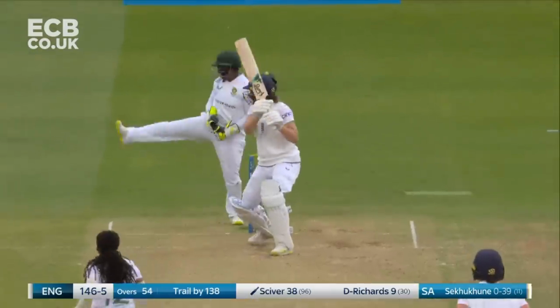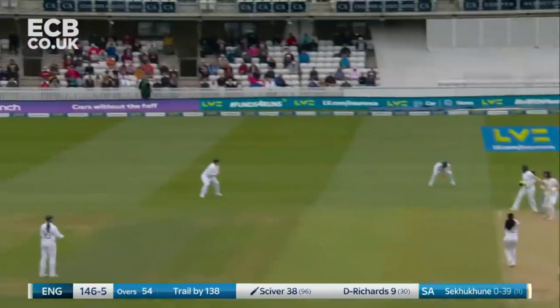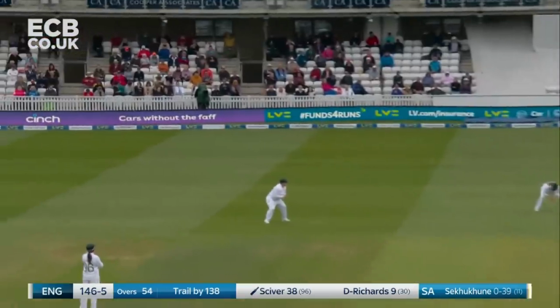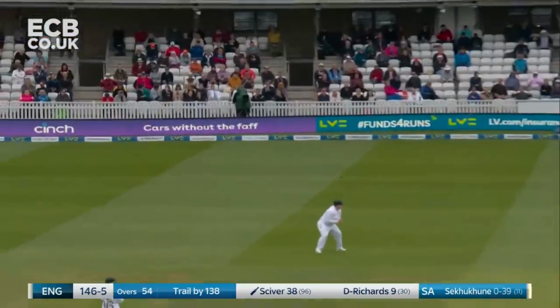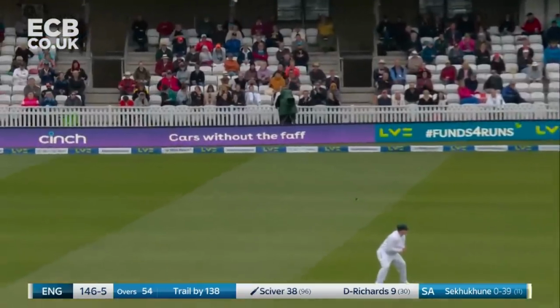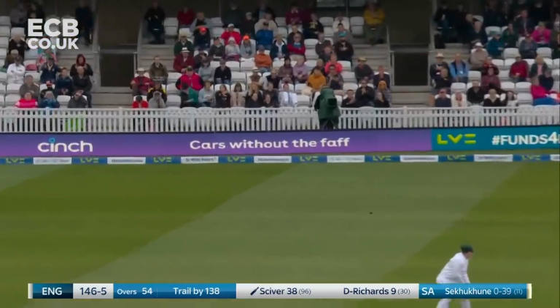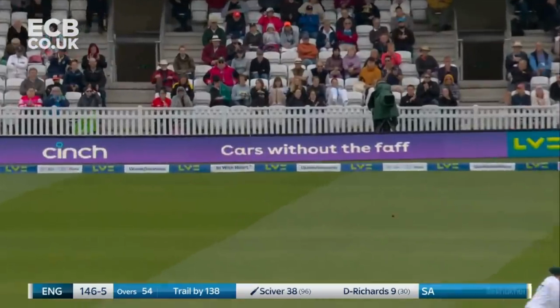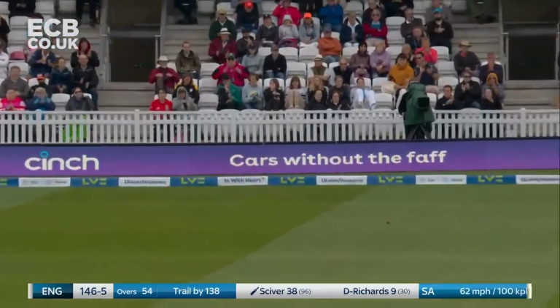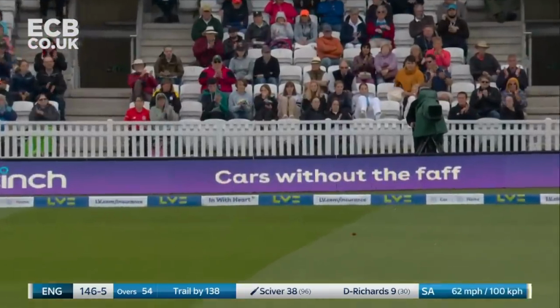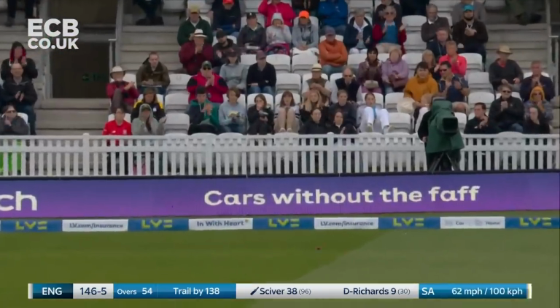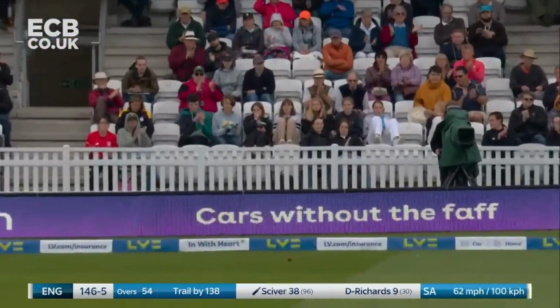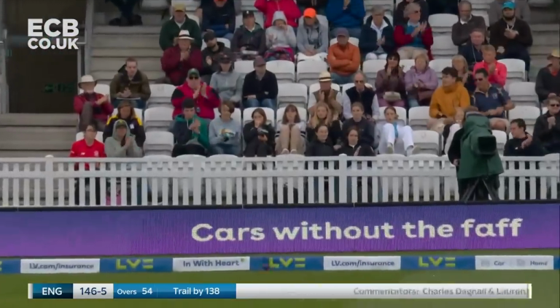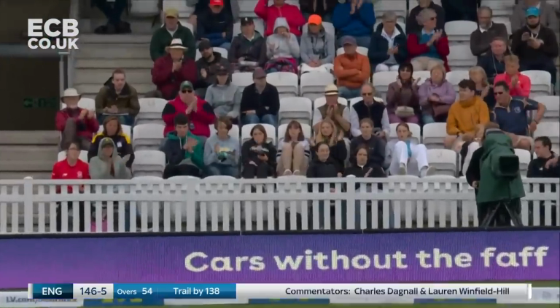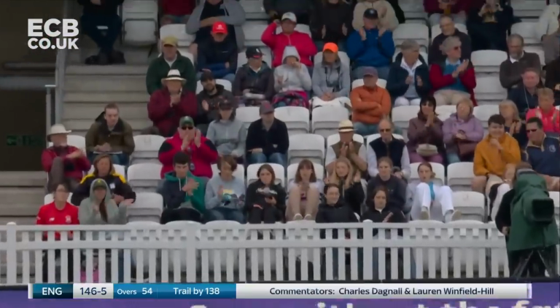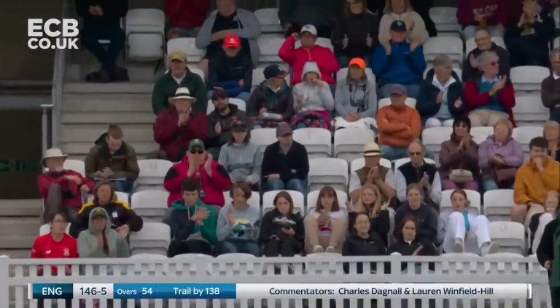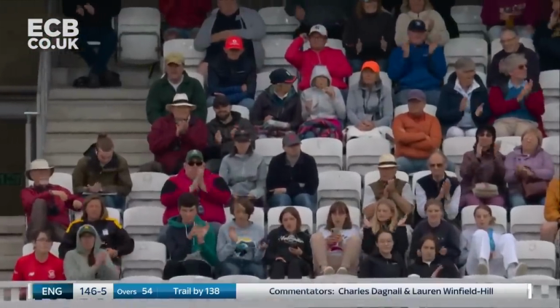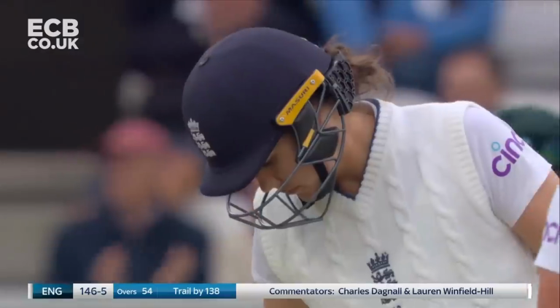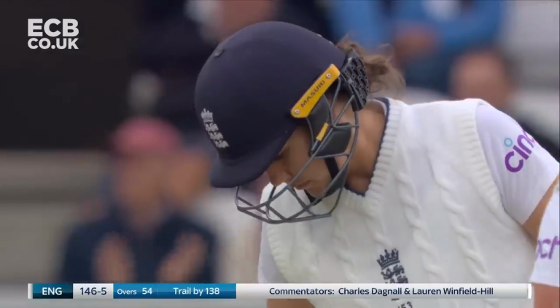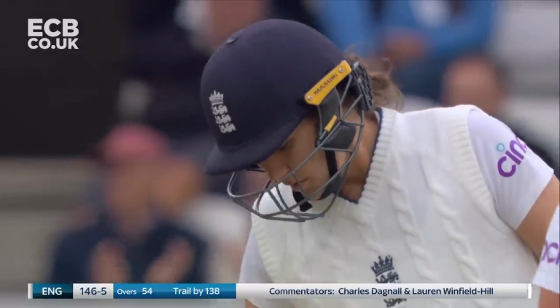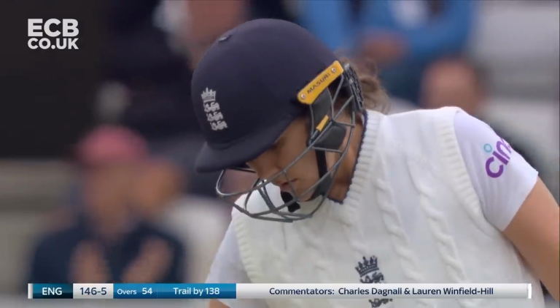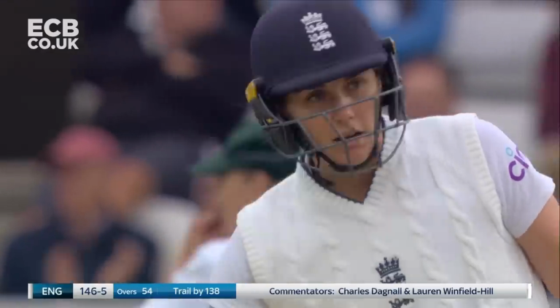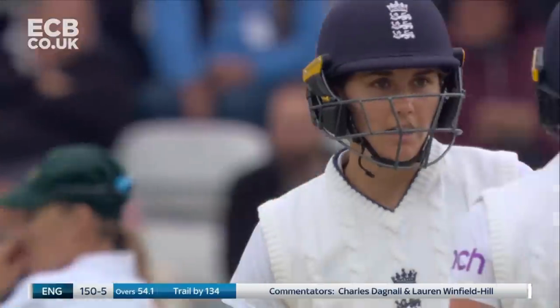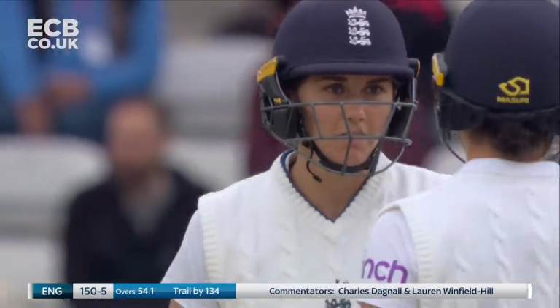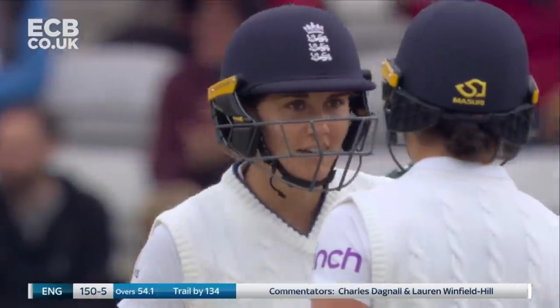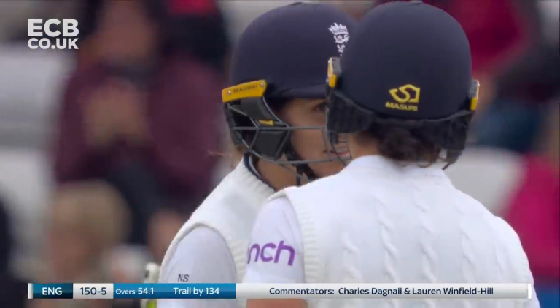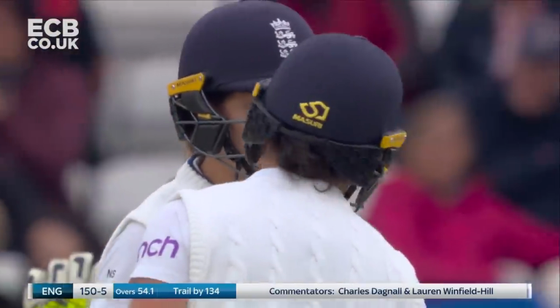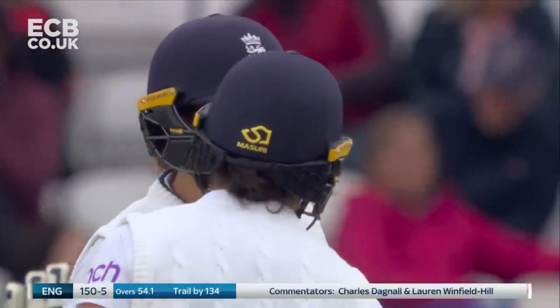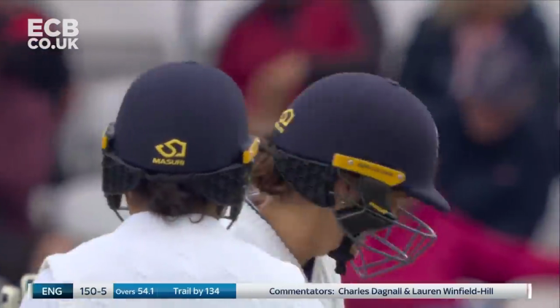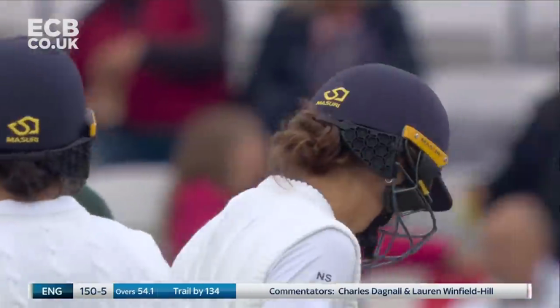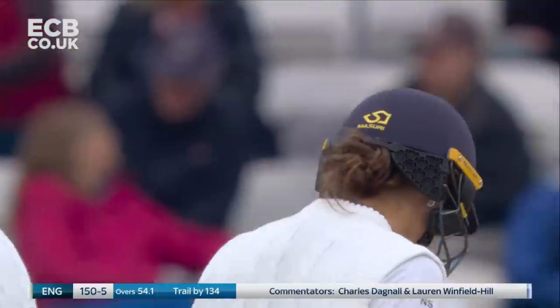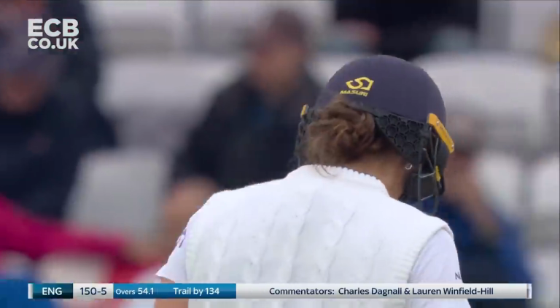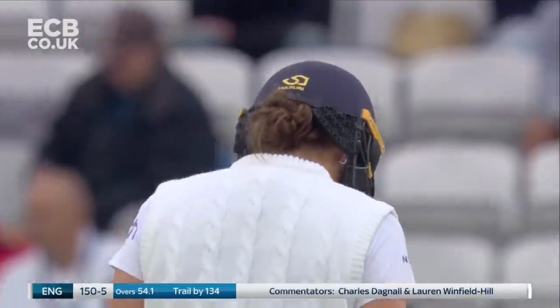Edge — no second slip — races away to the boundary. I just wonder if South Africa in this period have been a little conservative. That brings up the England 150.